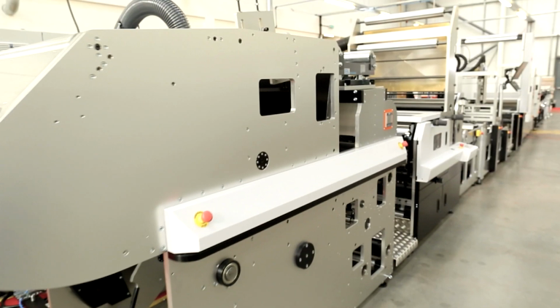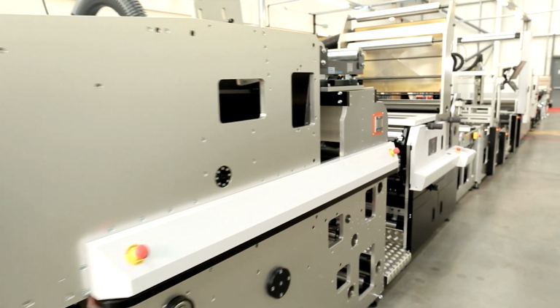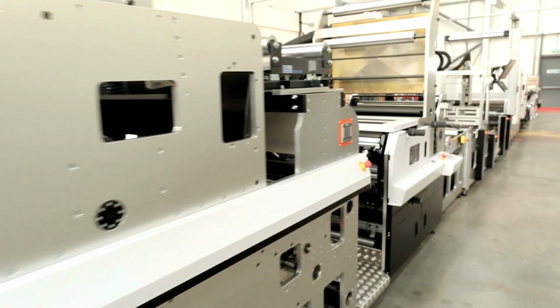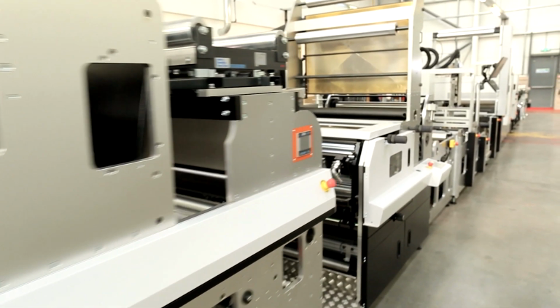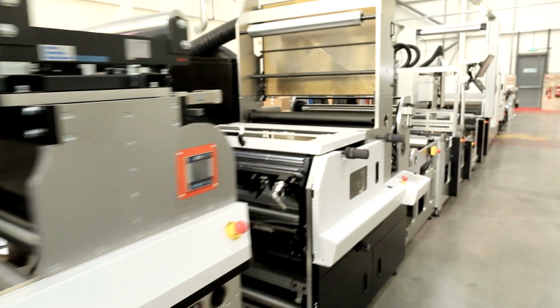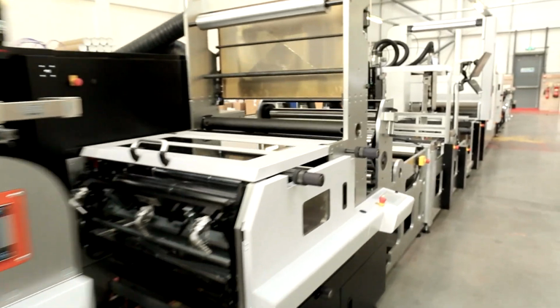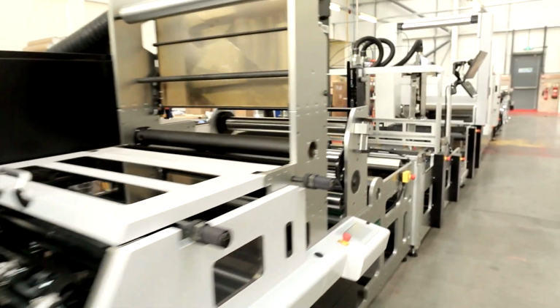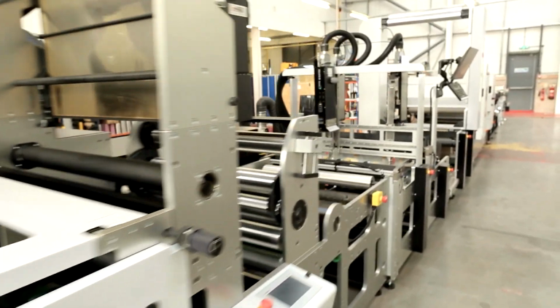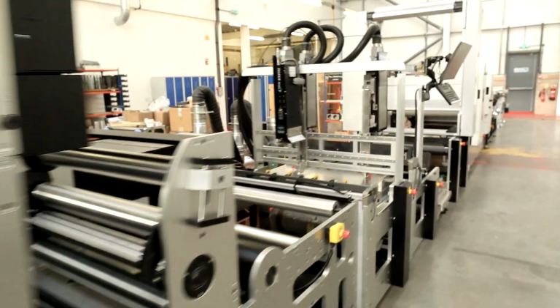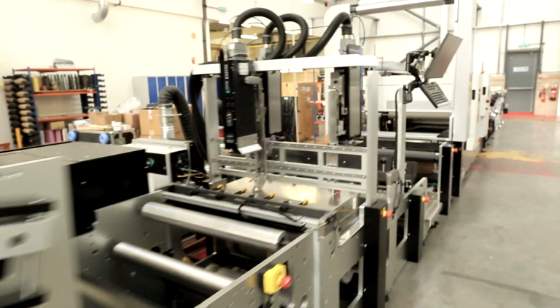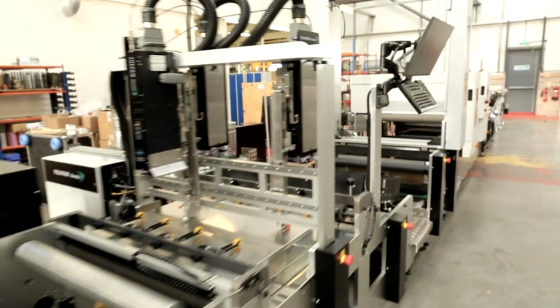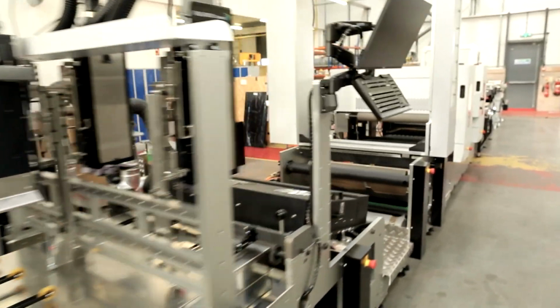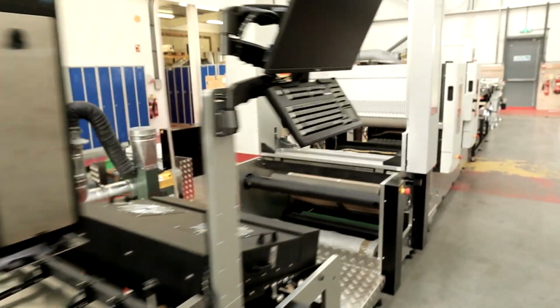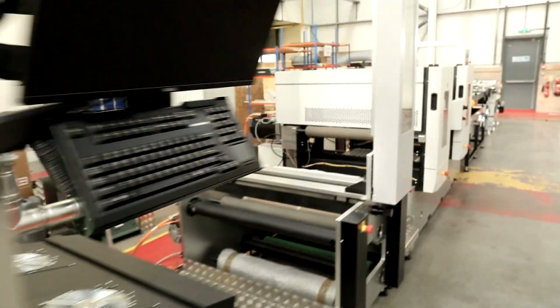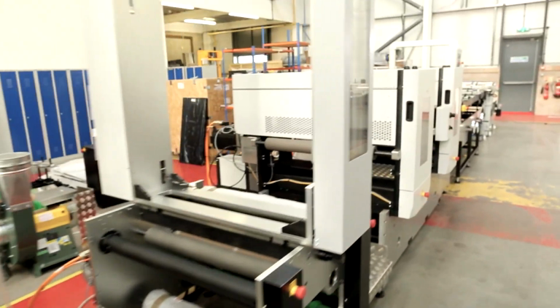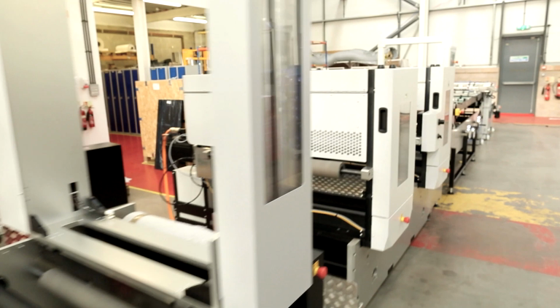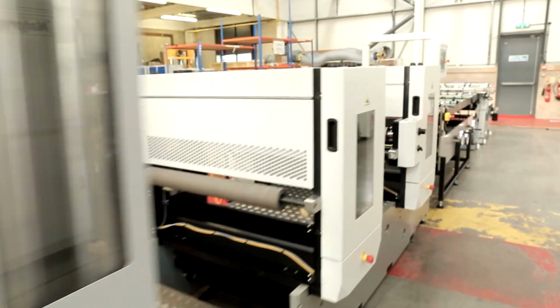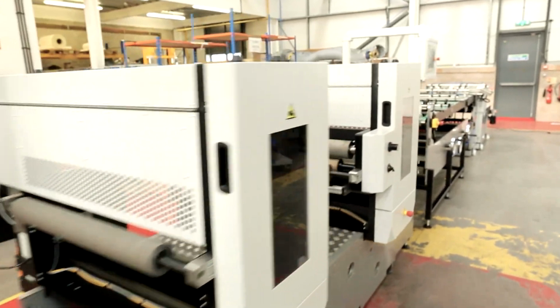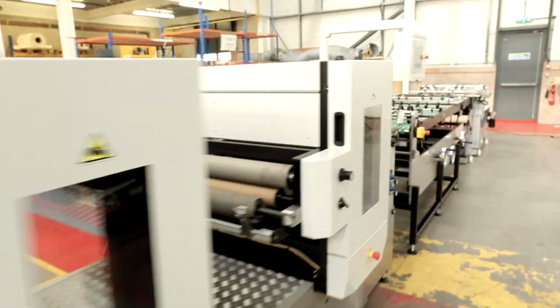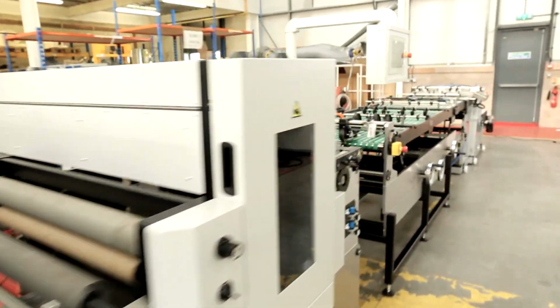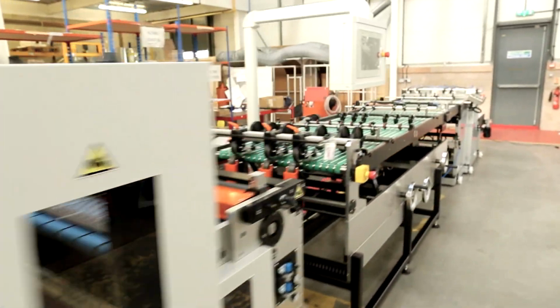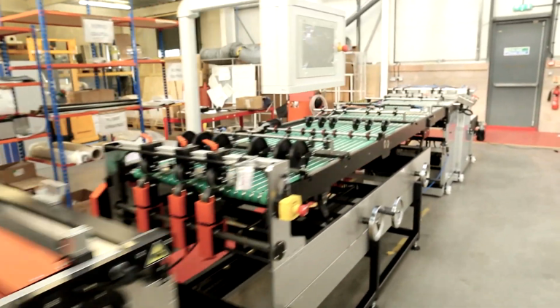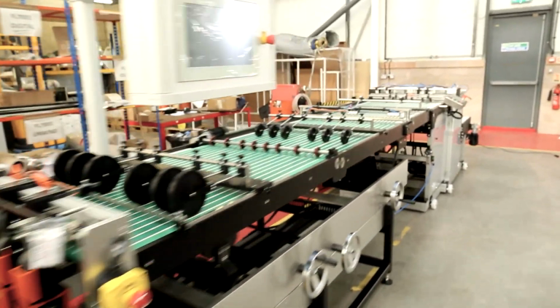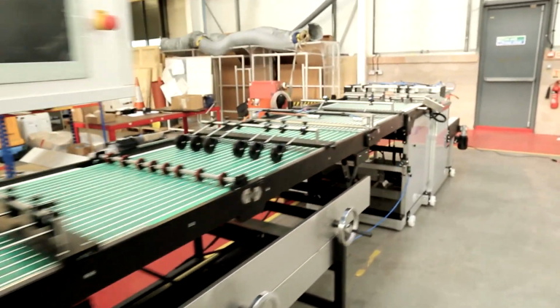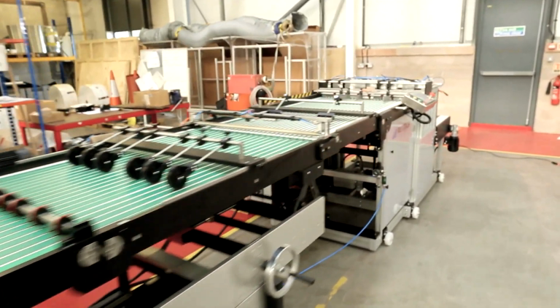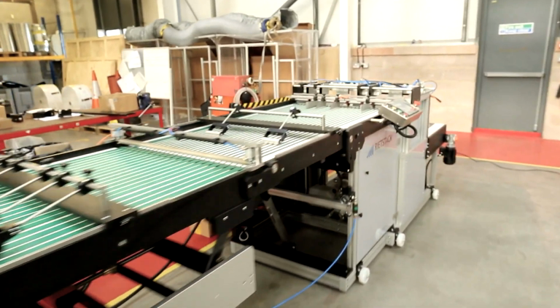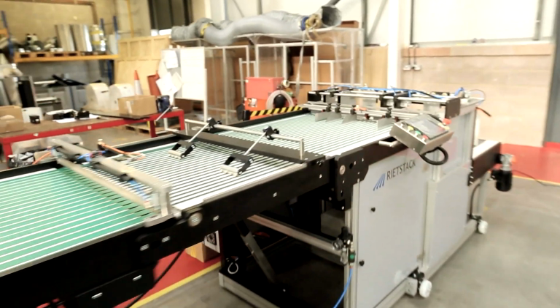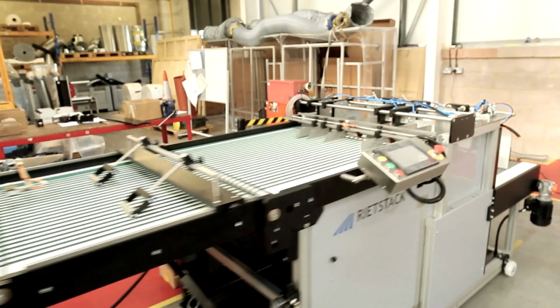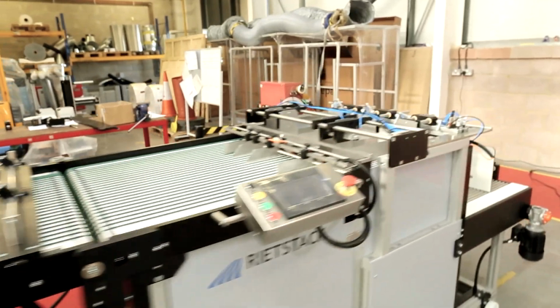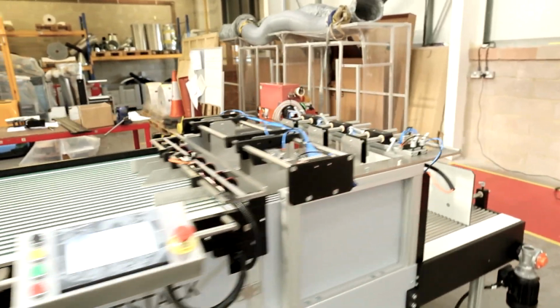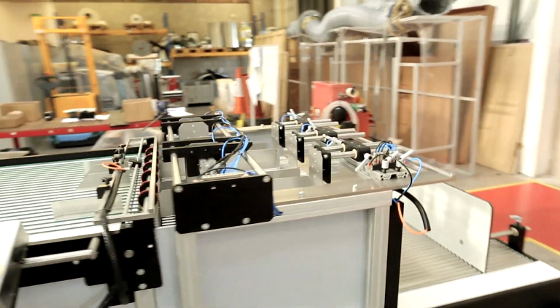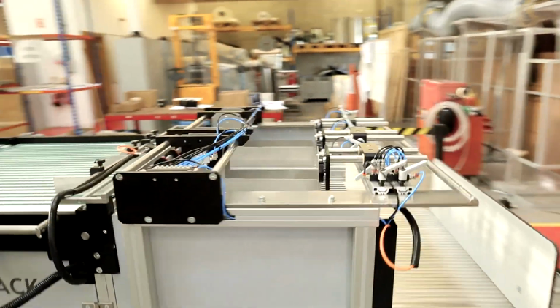The FL7 is the ultimate single-pass printing machine for high productivity folding carton production. It's a mid-web carton printing and converting machine combining eDale's unique inline flexo platform with a wide range of carton finishing options.